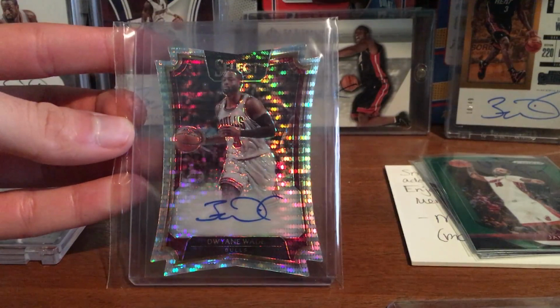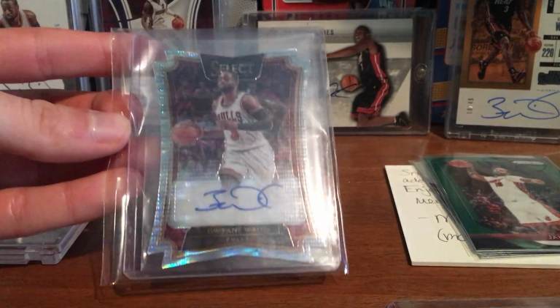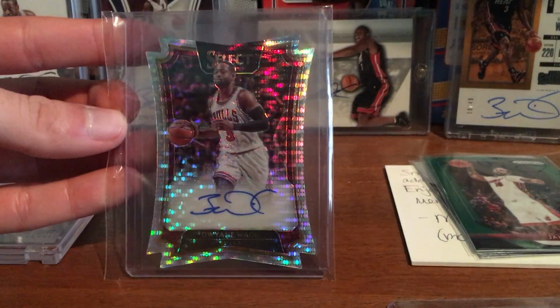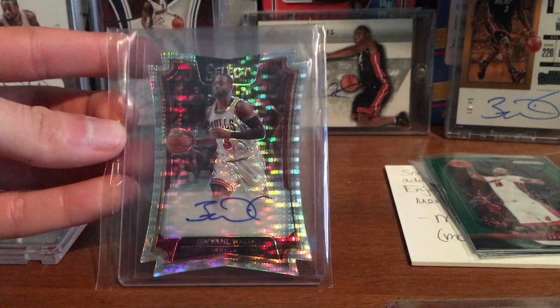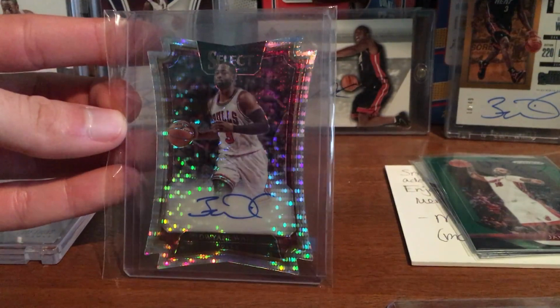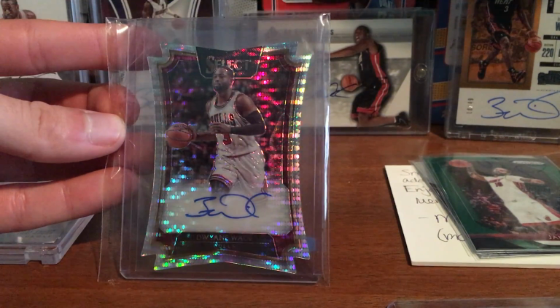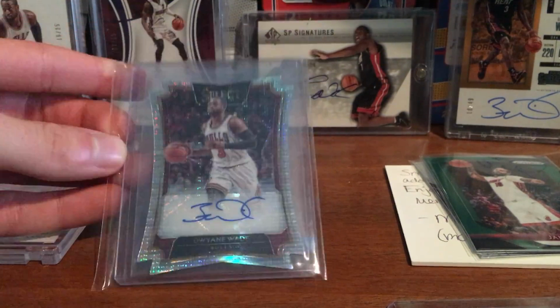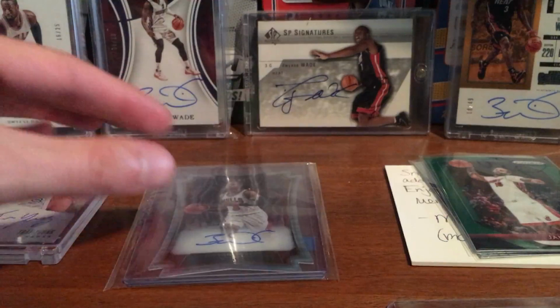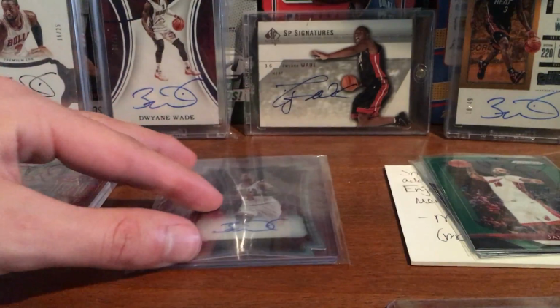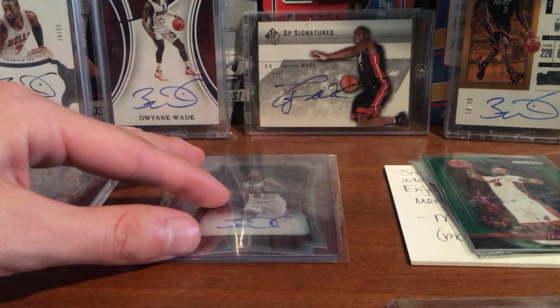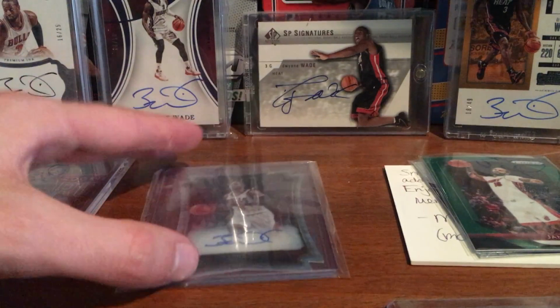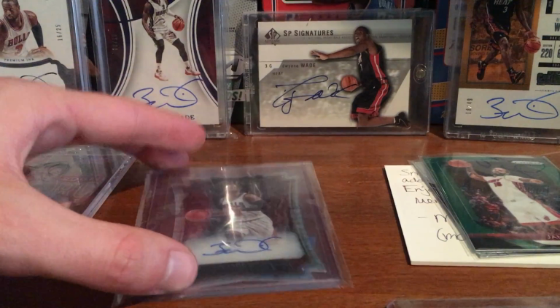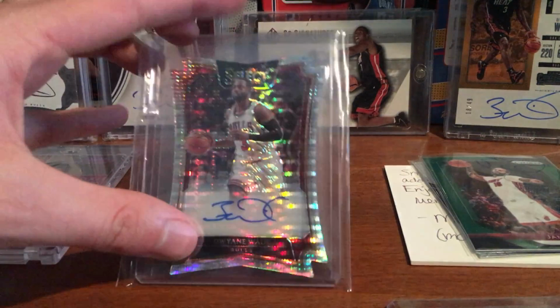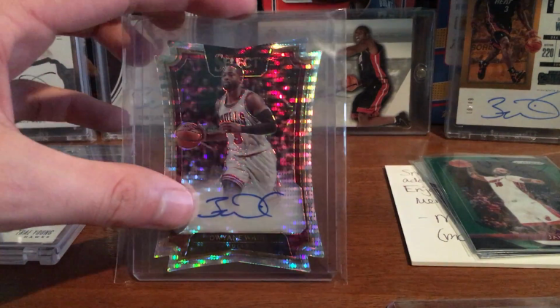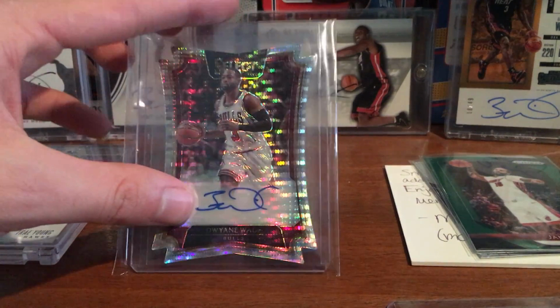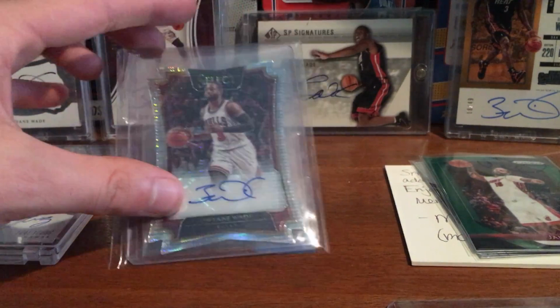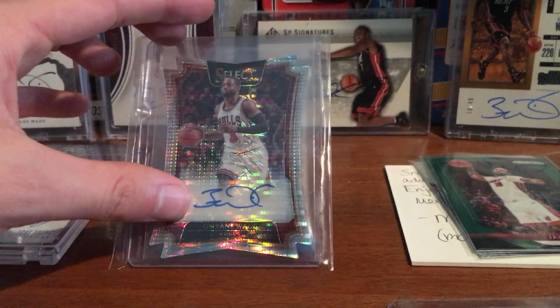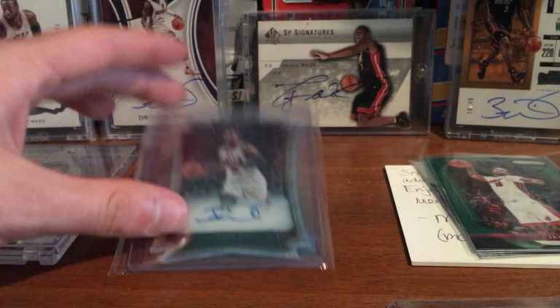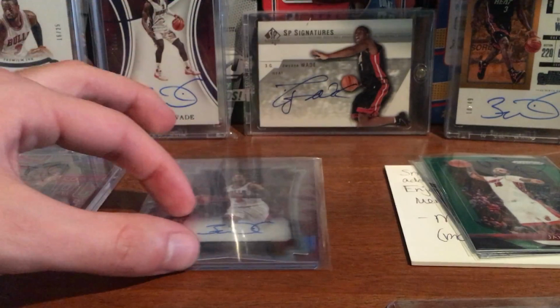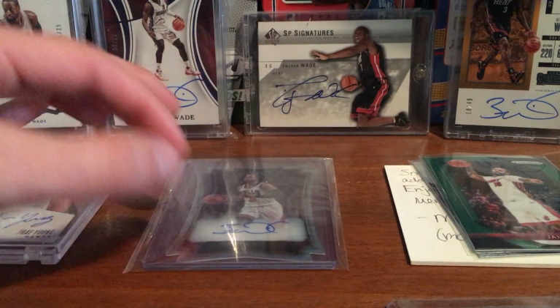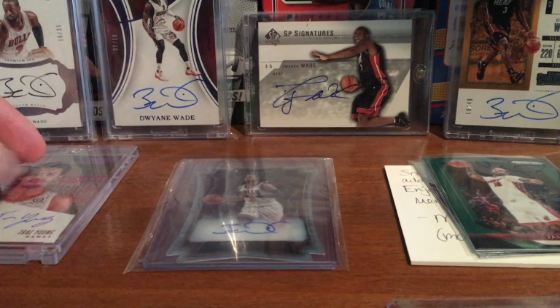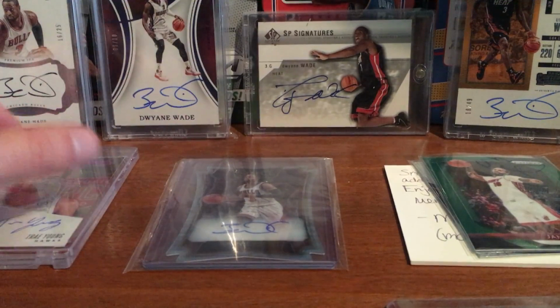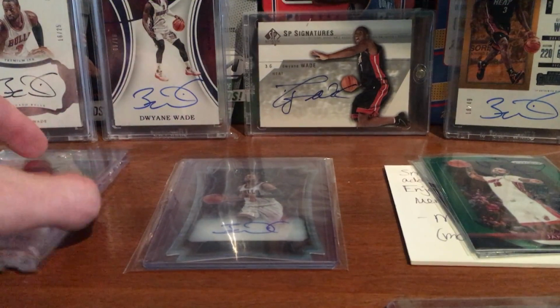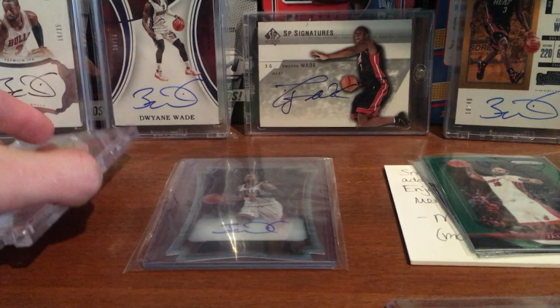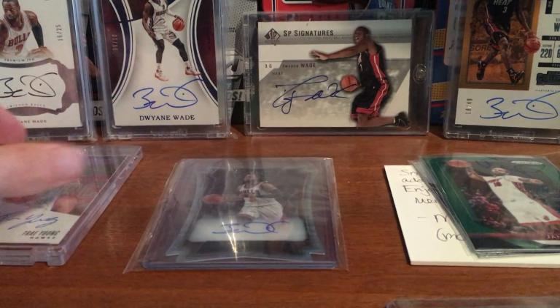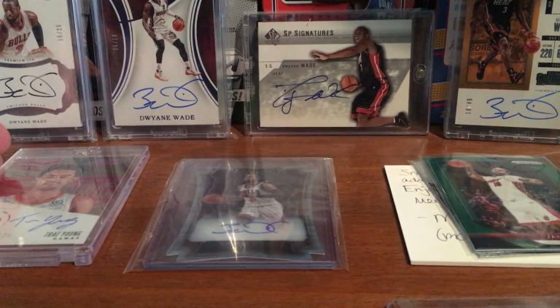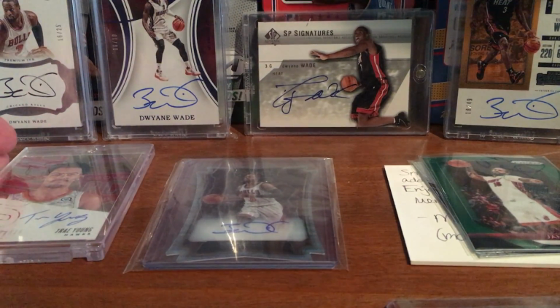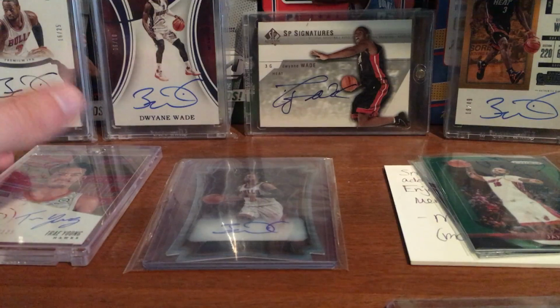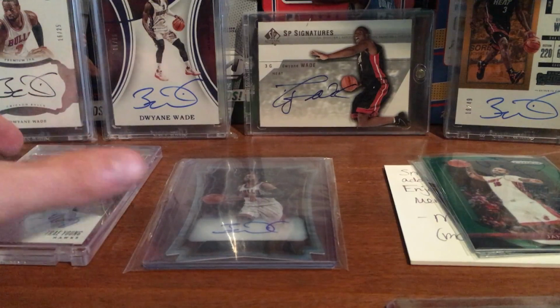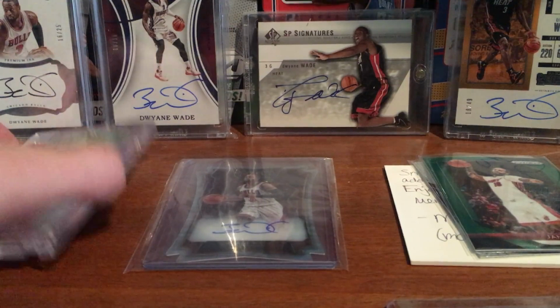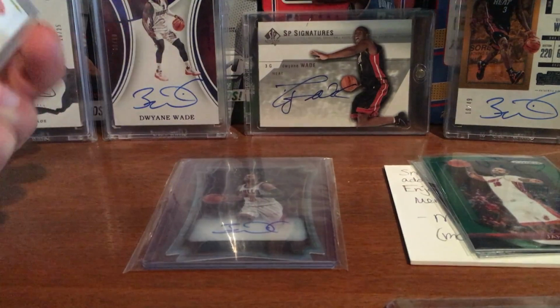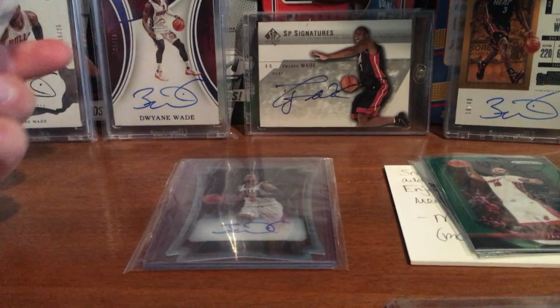So yeah, really nice card. Thanks so much Matt — awesome card, really appreciate that. It was really unnecessary, but I'll hit you back for sure. I owe you.